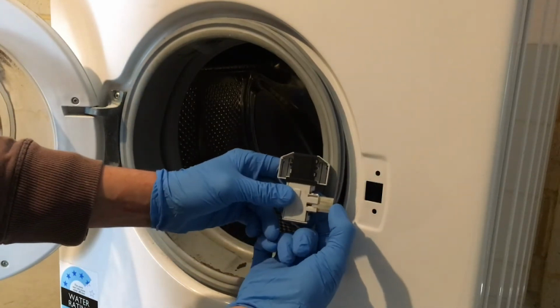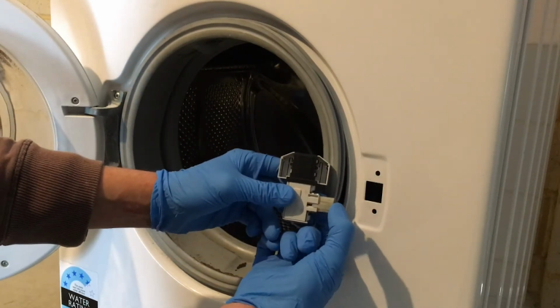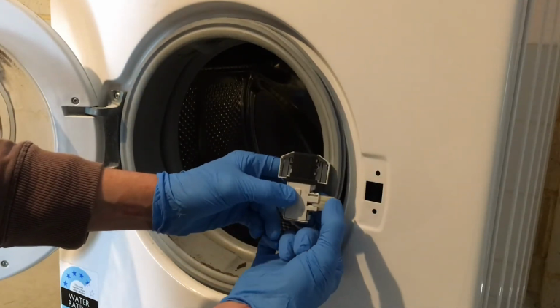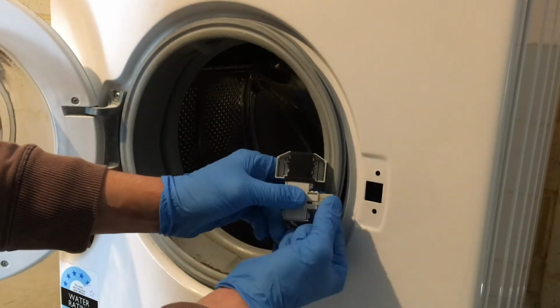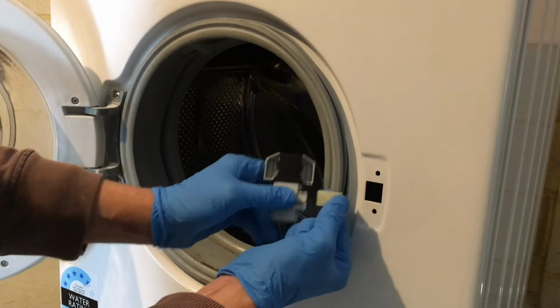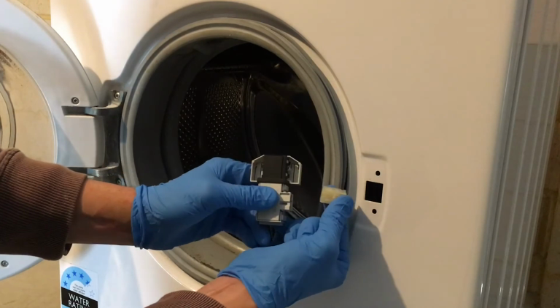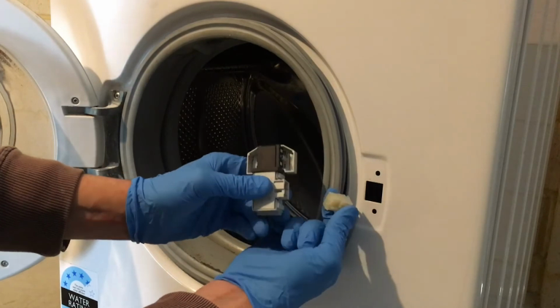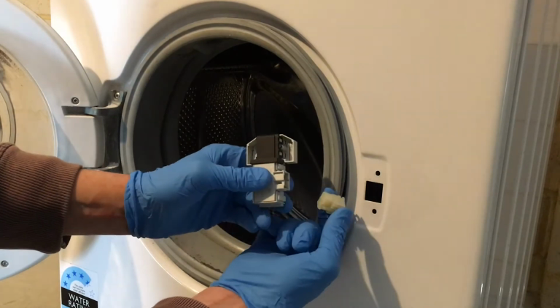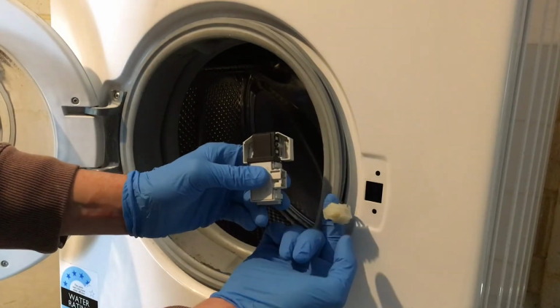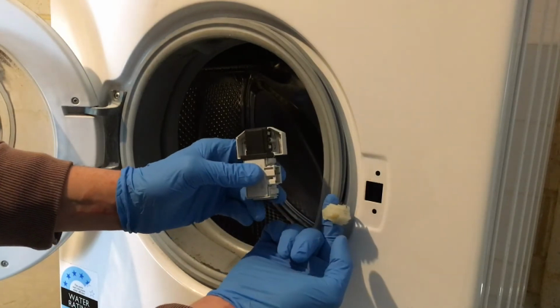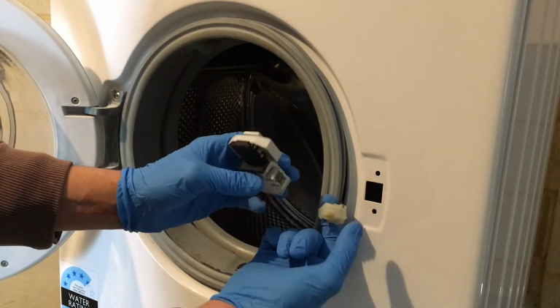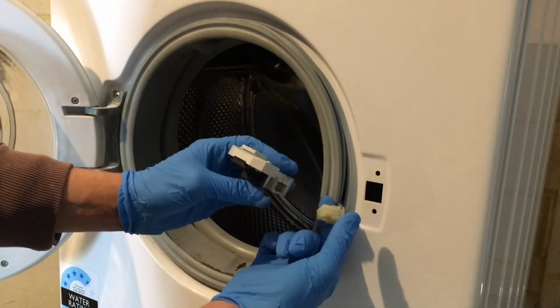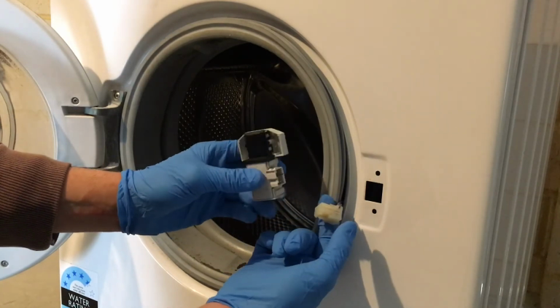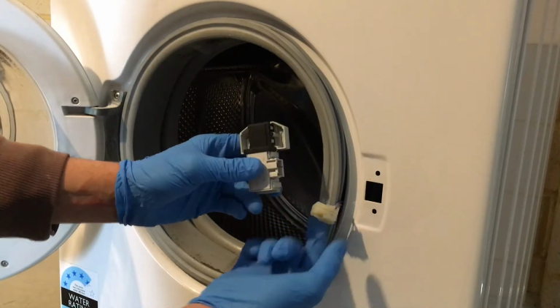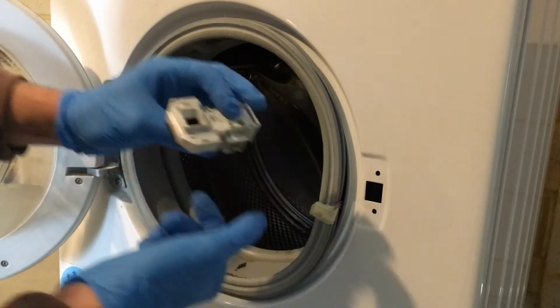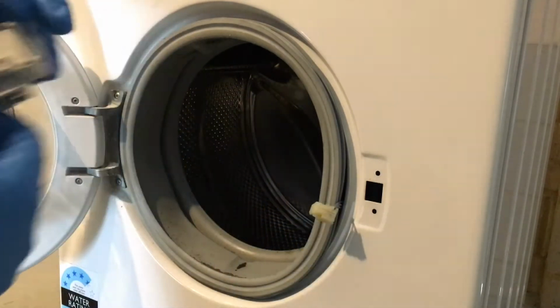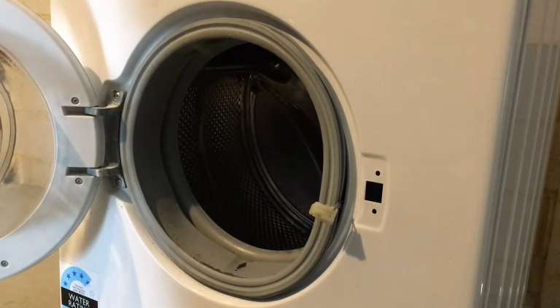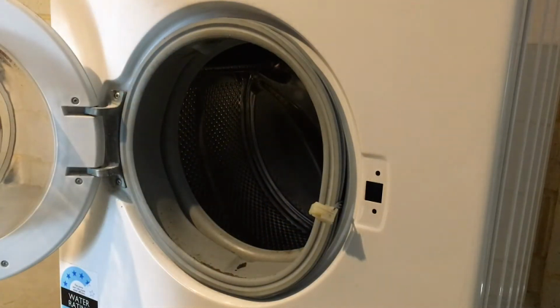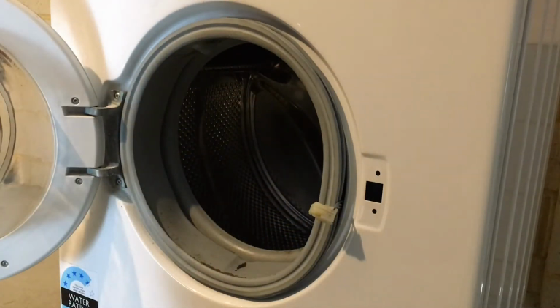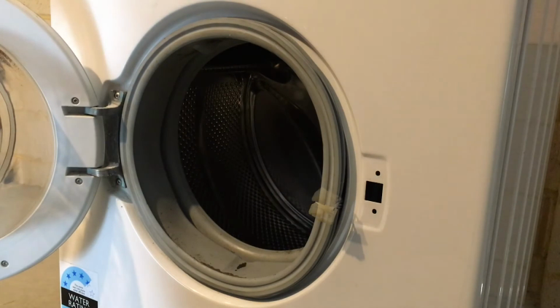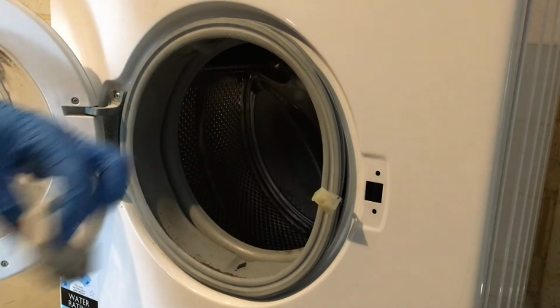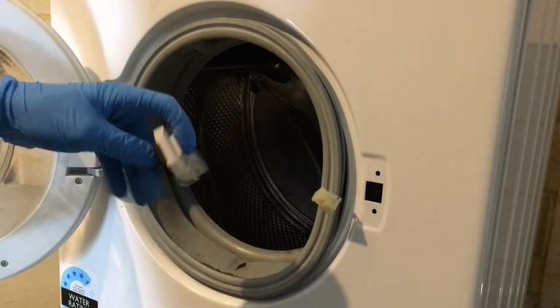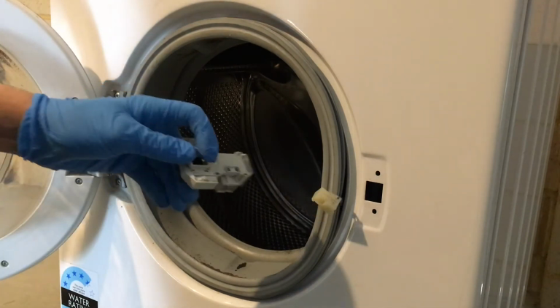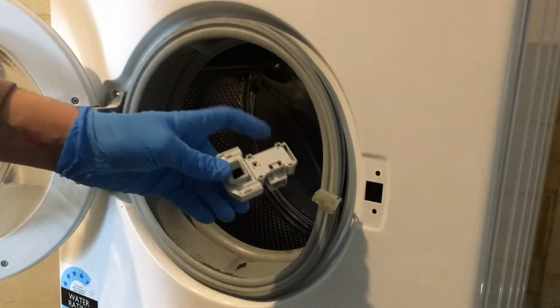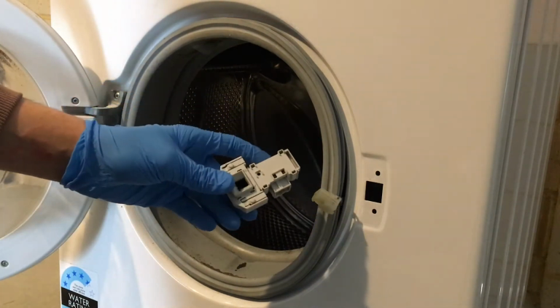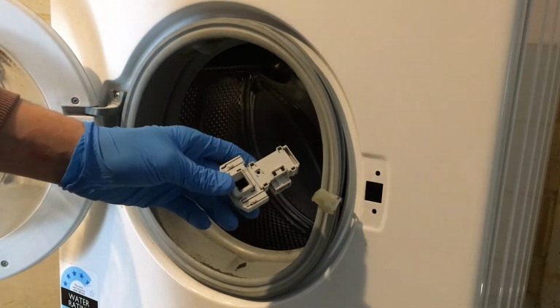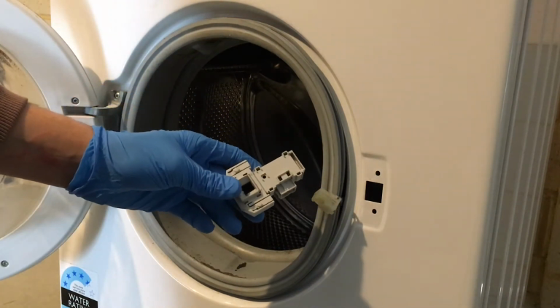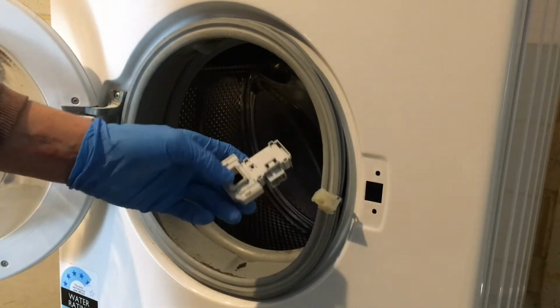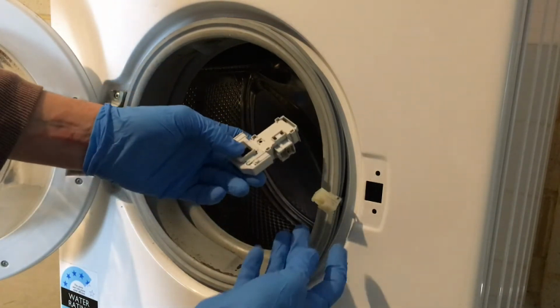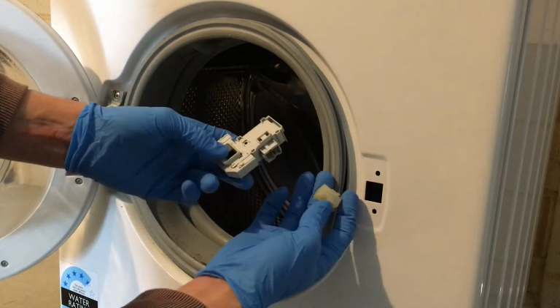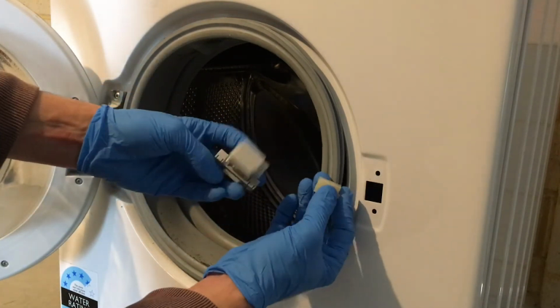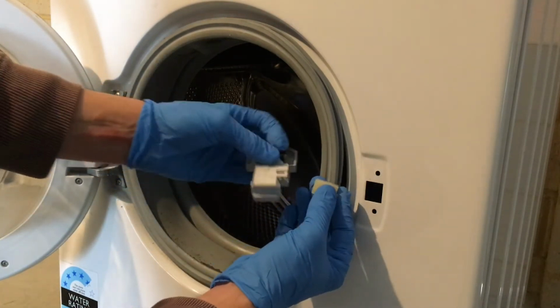Once the lock is out, push on this little tab here to release the lock from the connector. Then grab your new door lock and reconnect it.